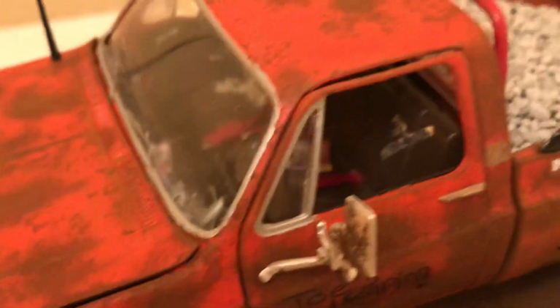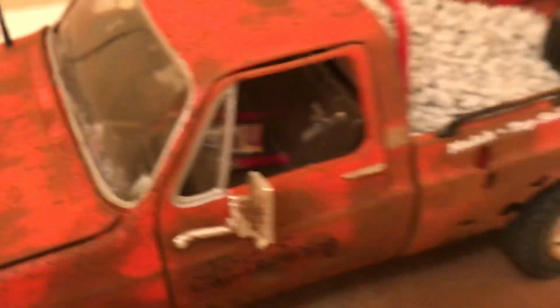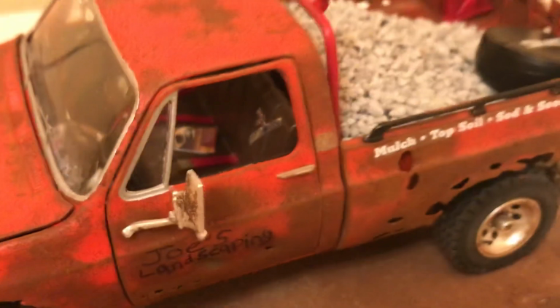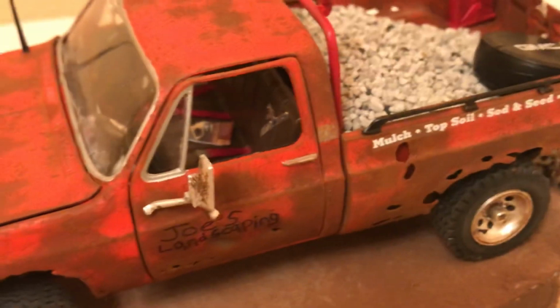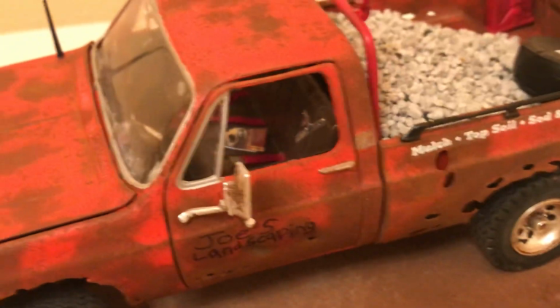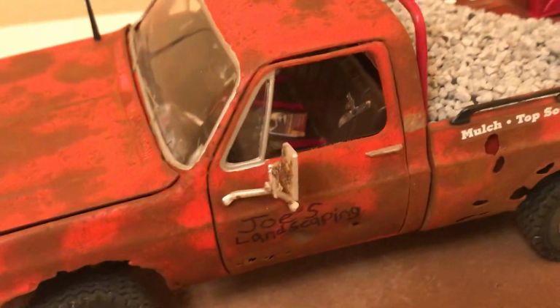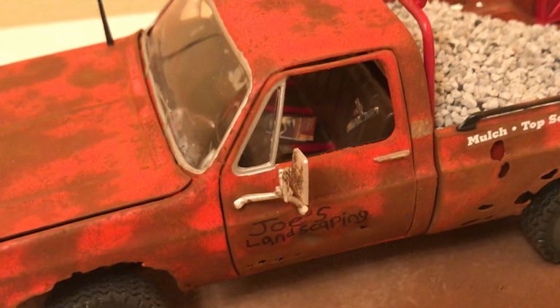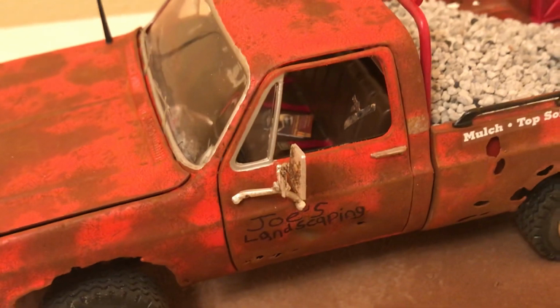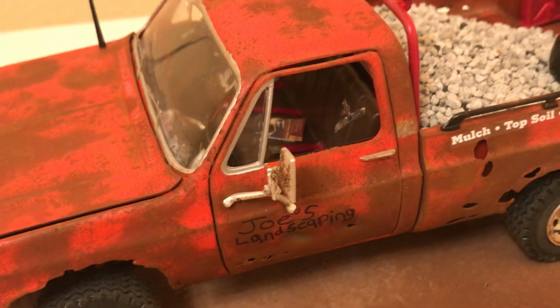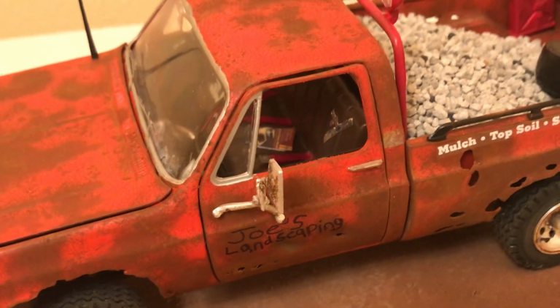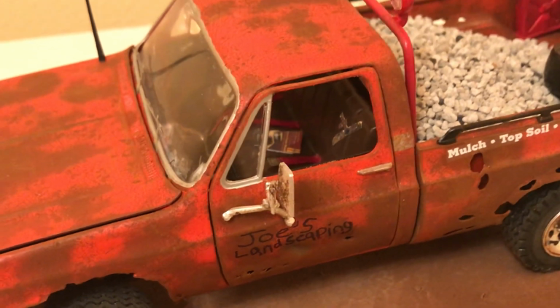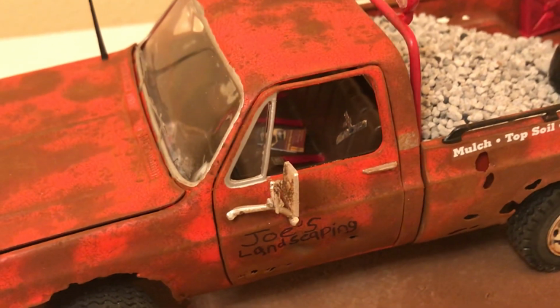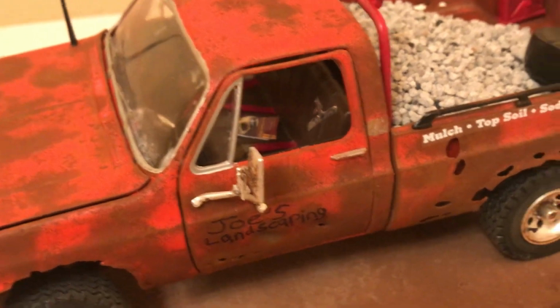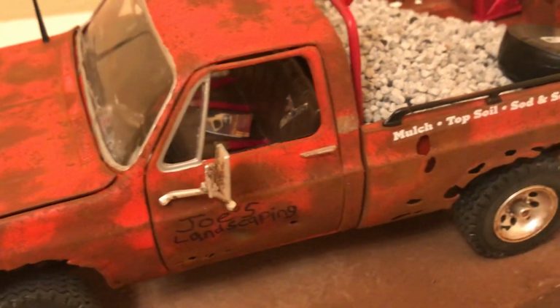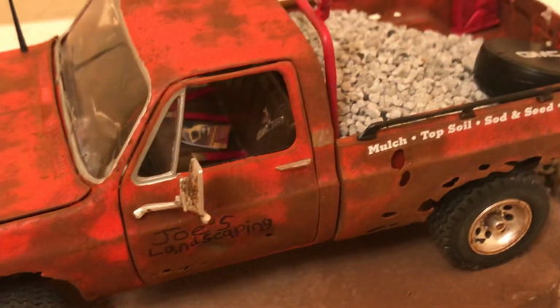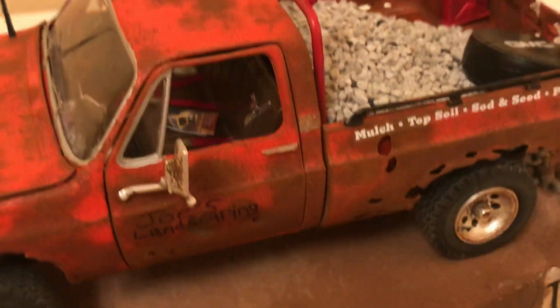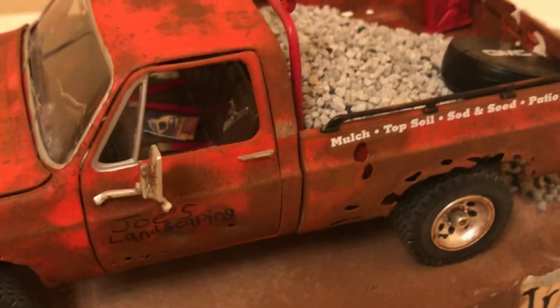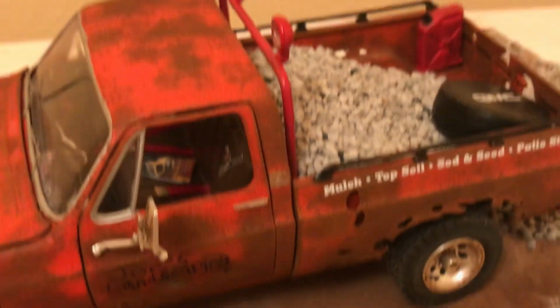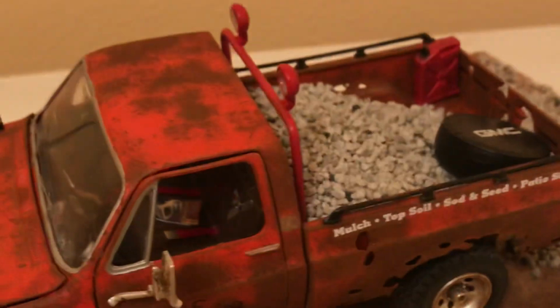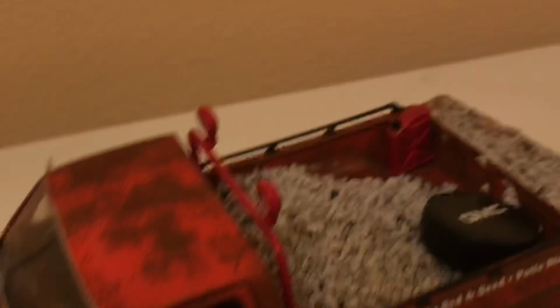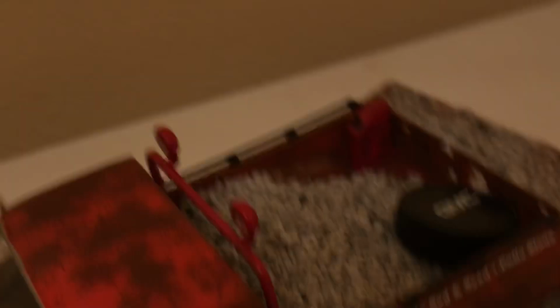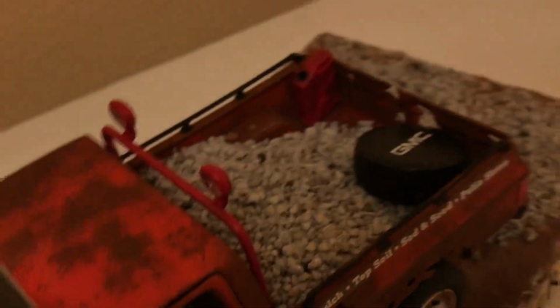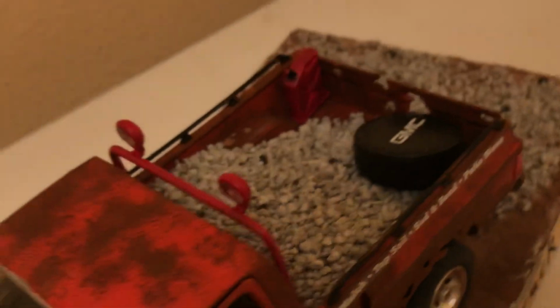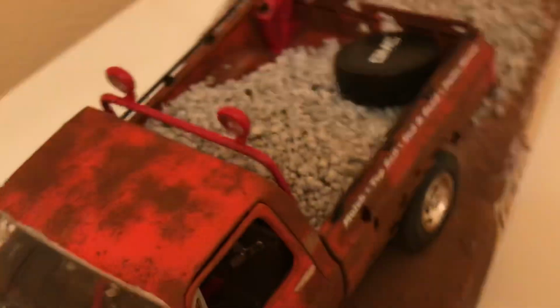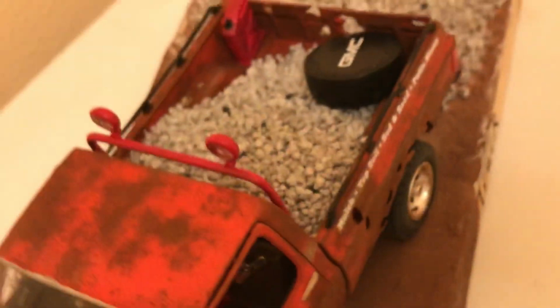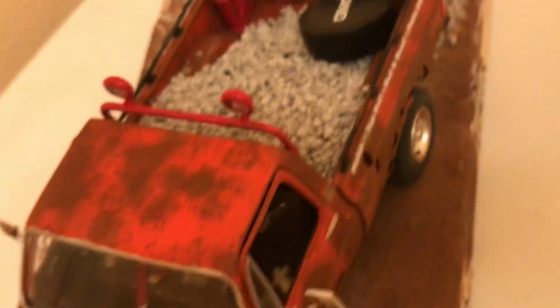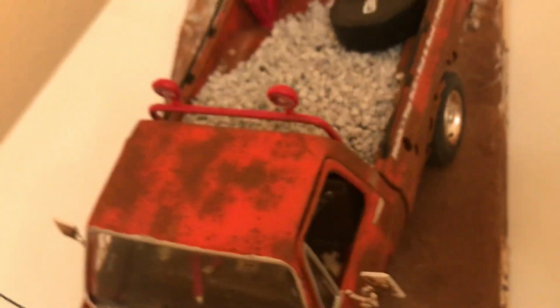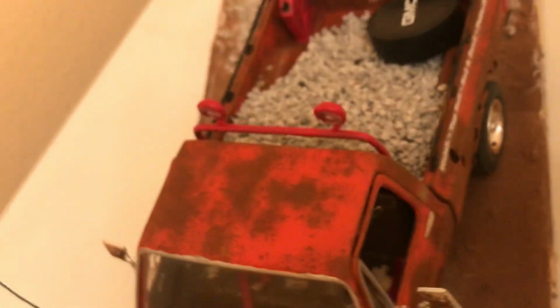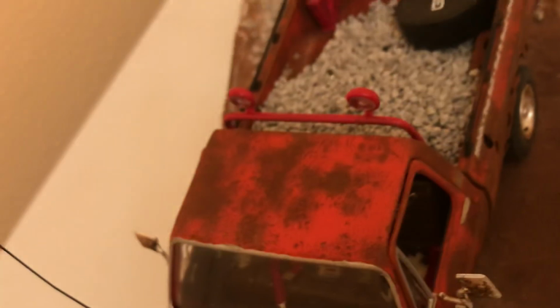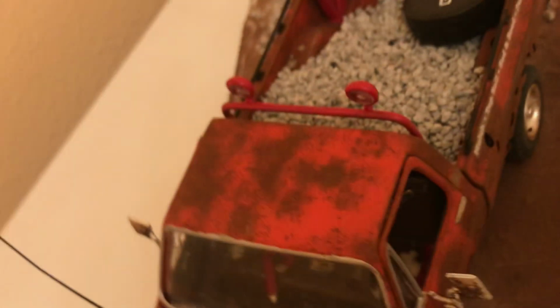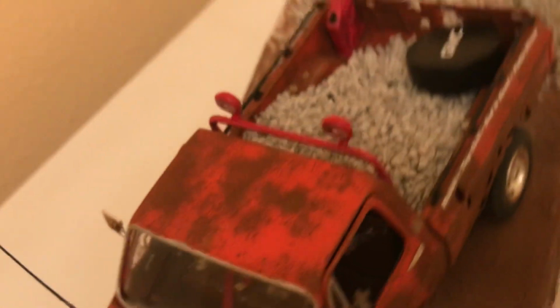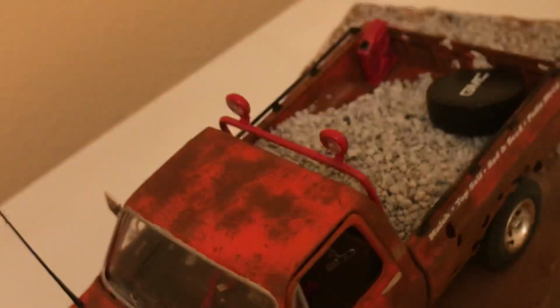Look at the interior. There's the light bar.